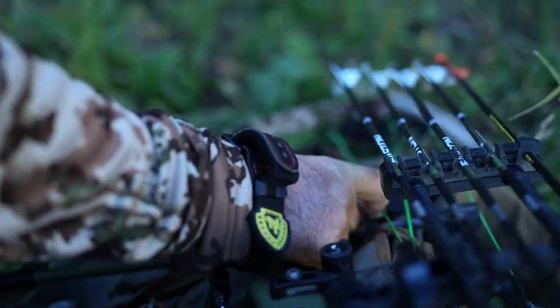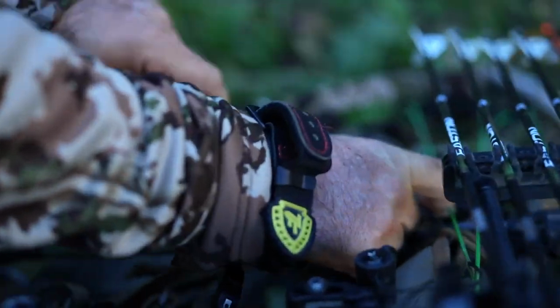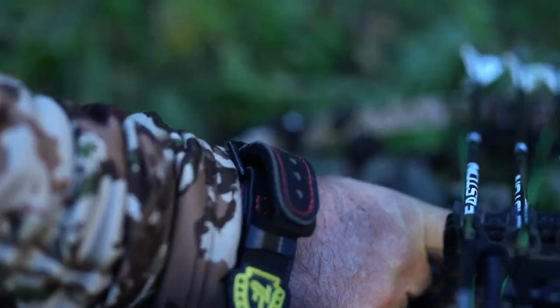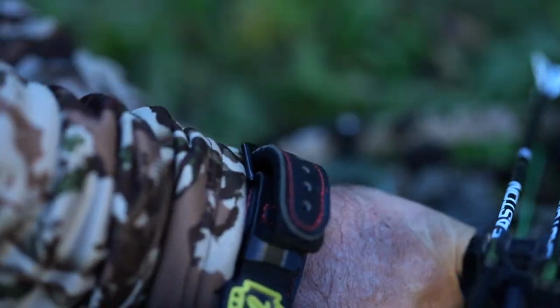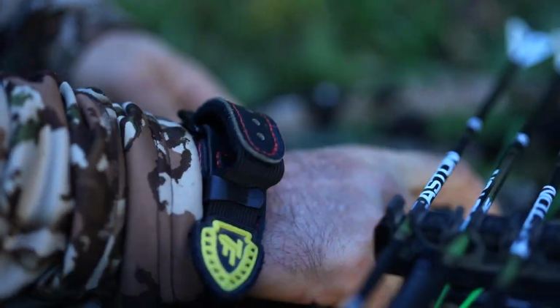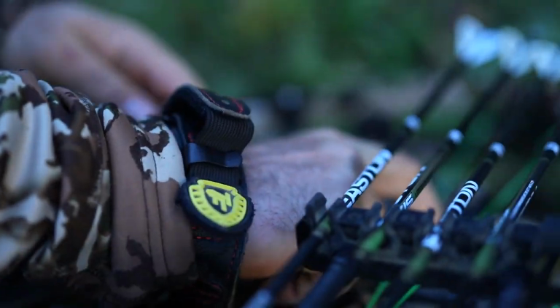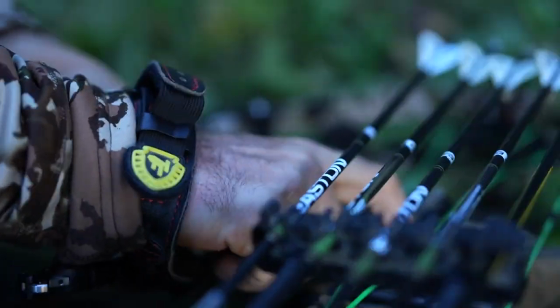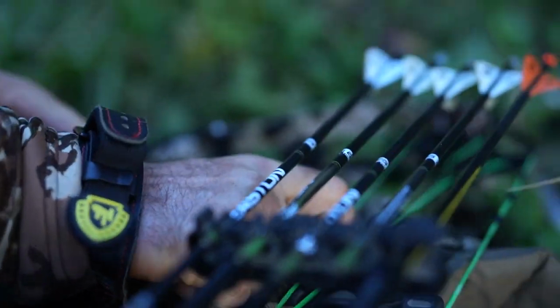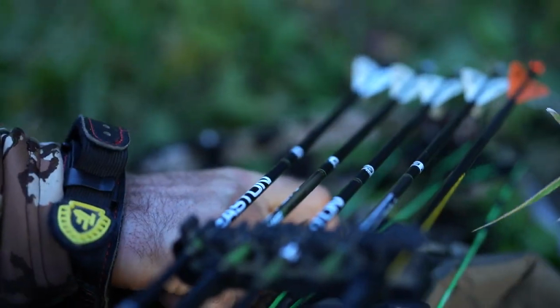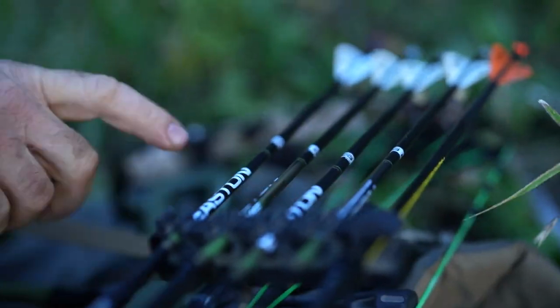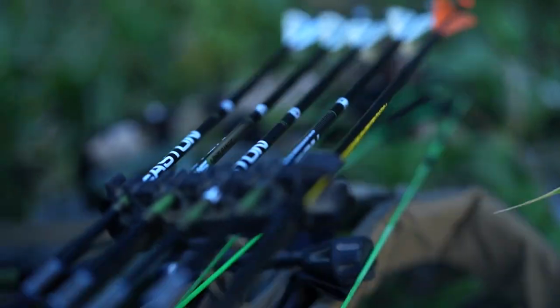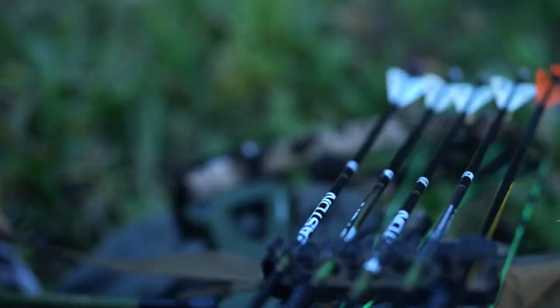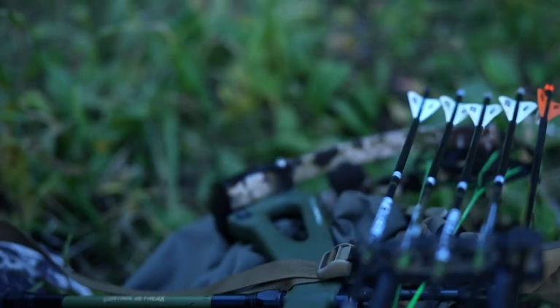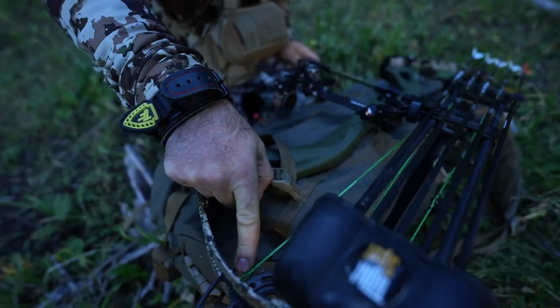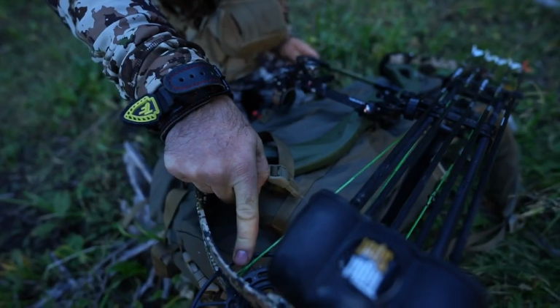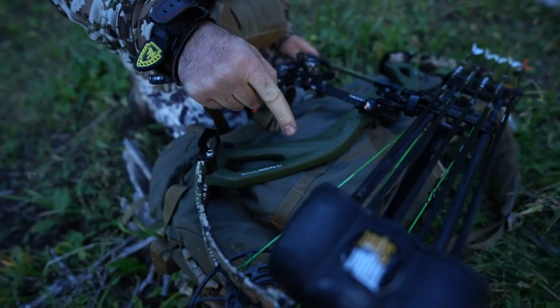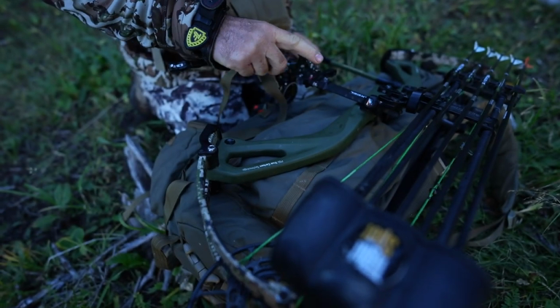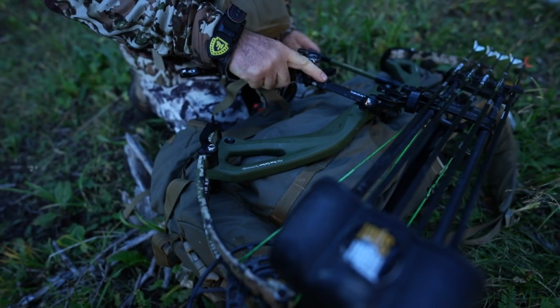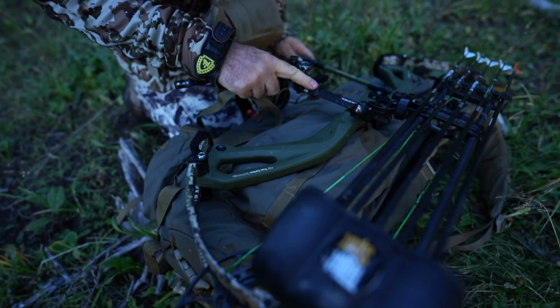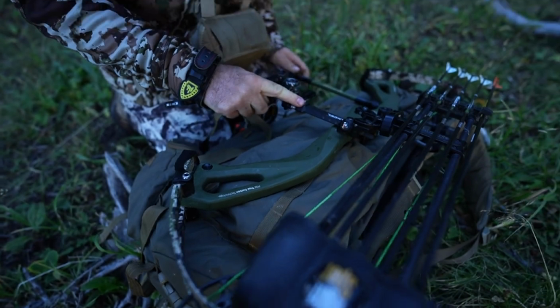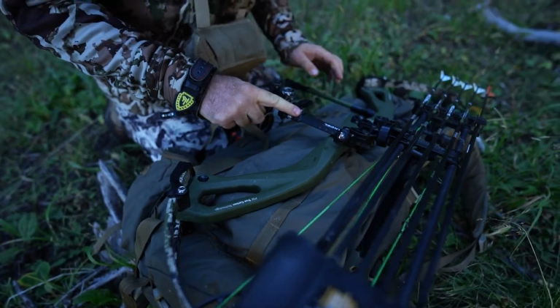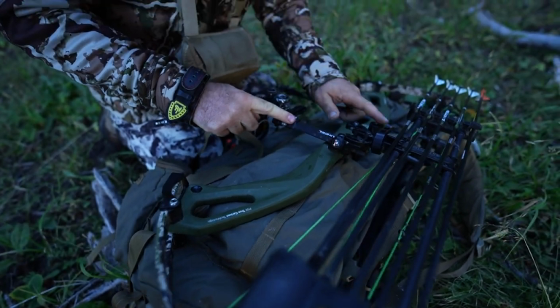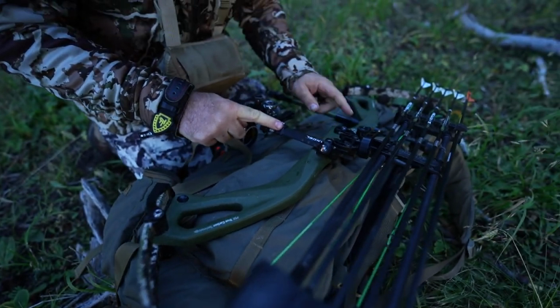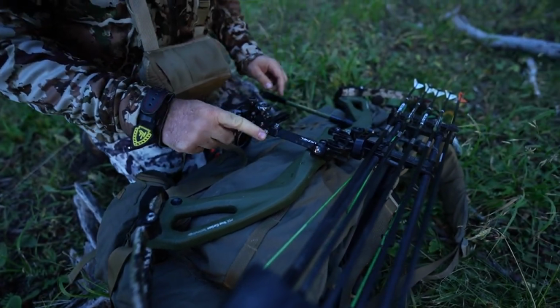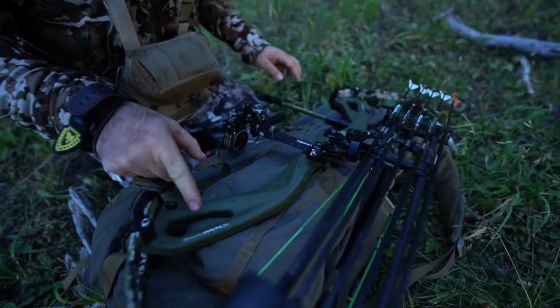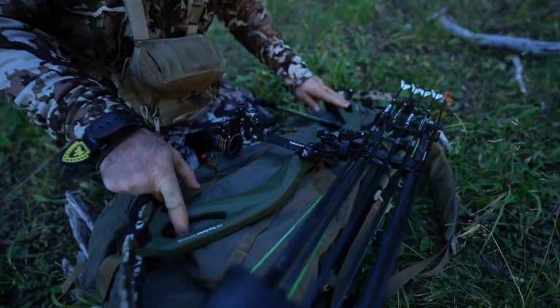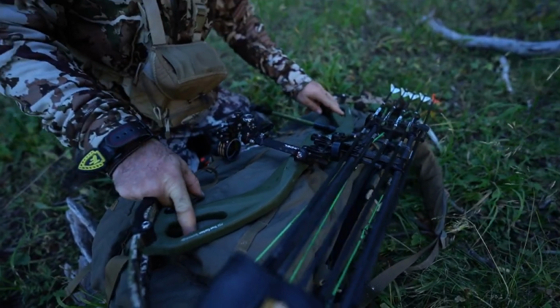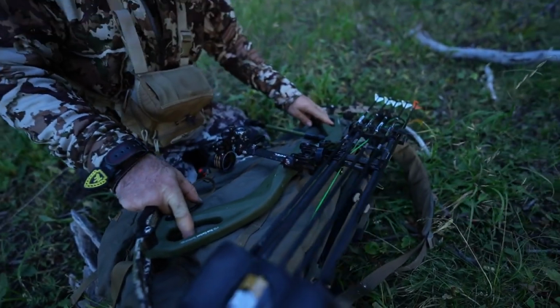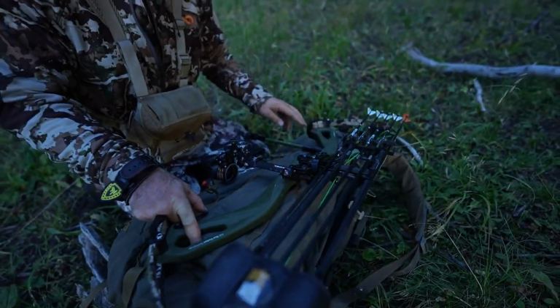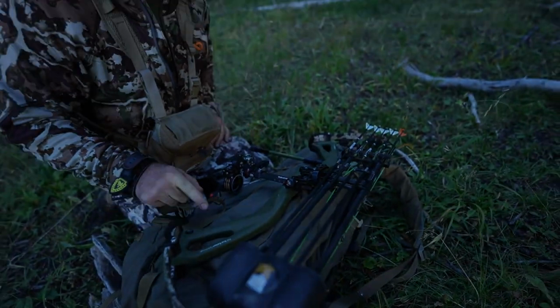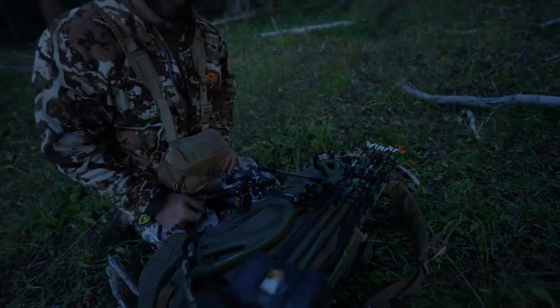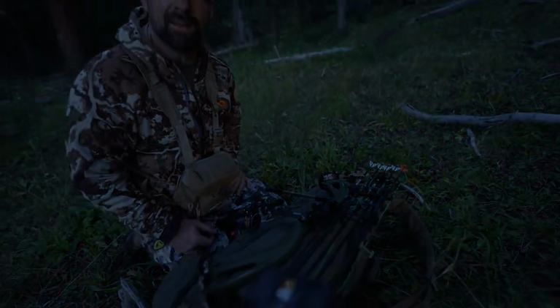Definitely not the cams, definitely not the sights, definitely not the rest. Somewhere here on the frame would be ideal.